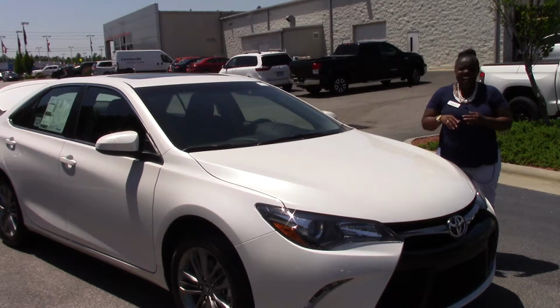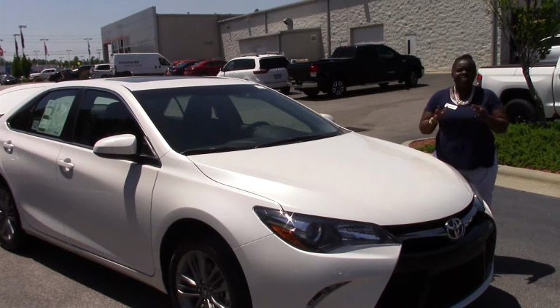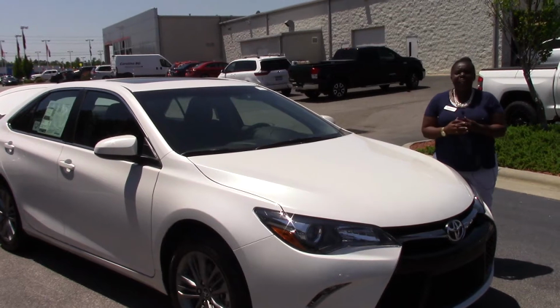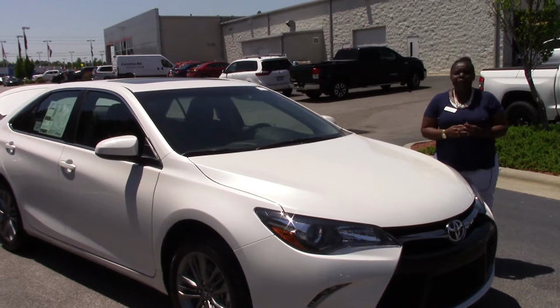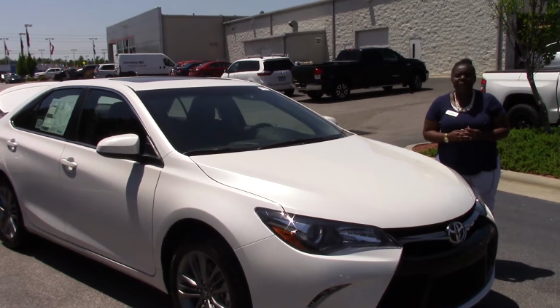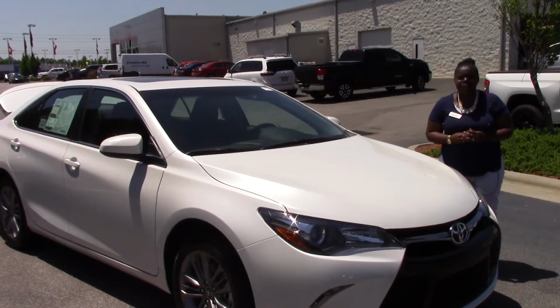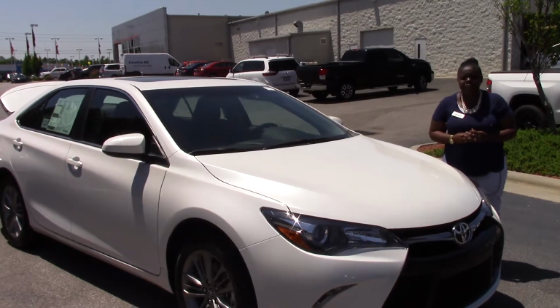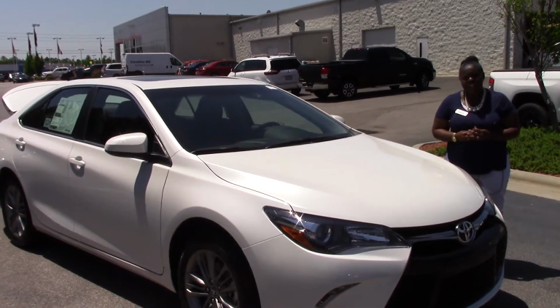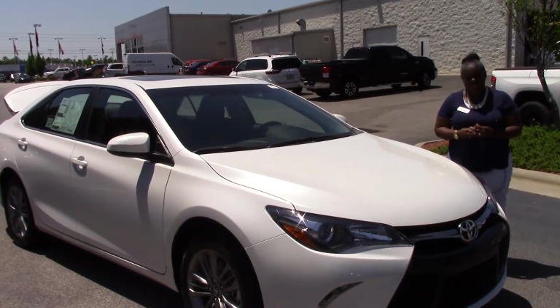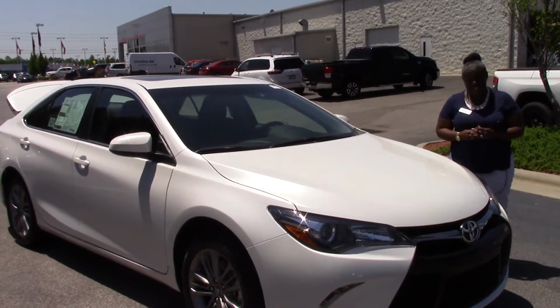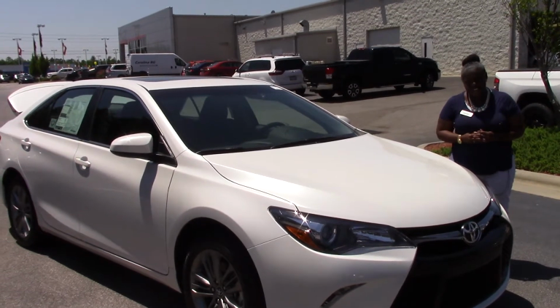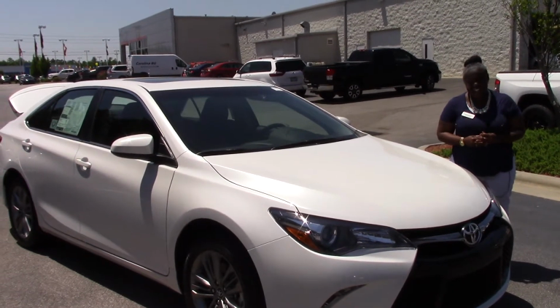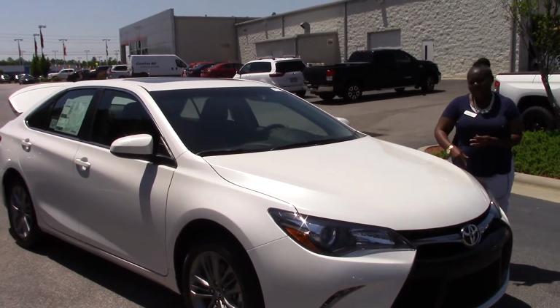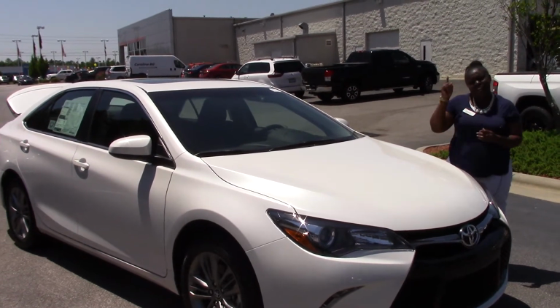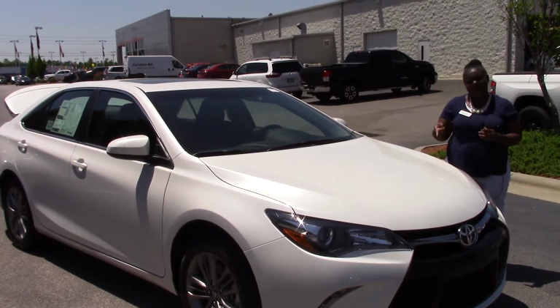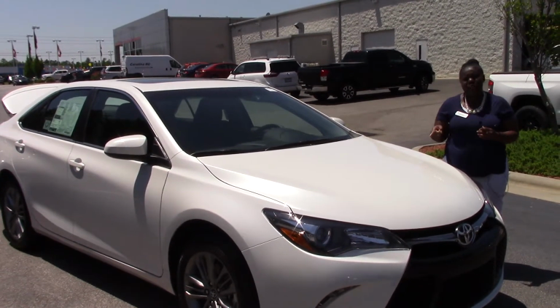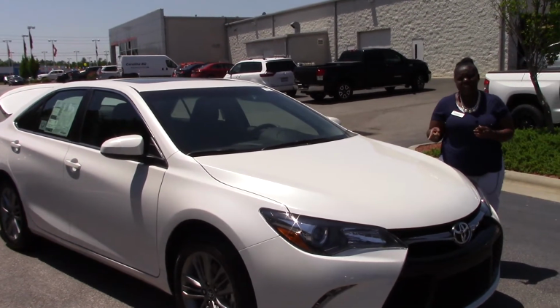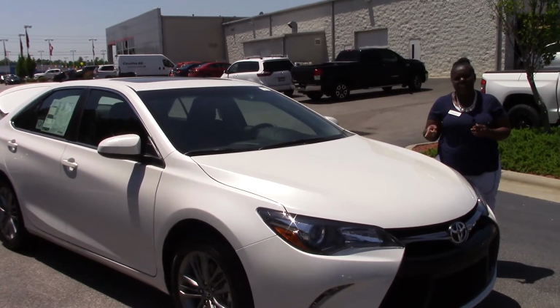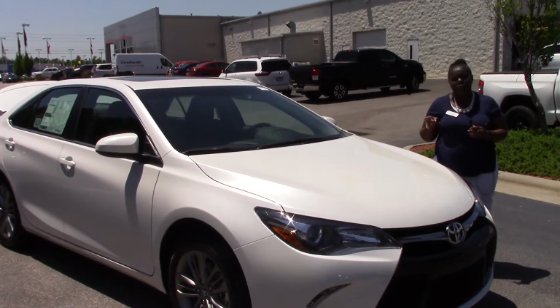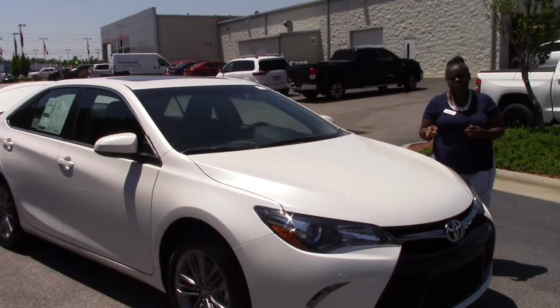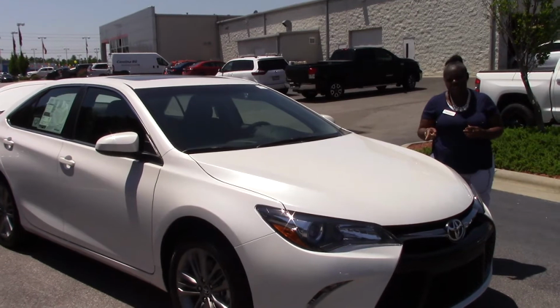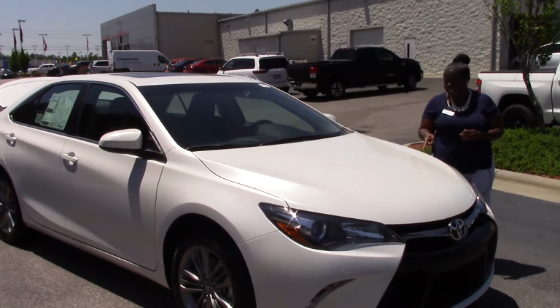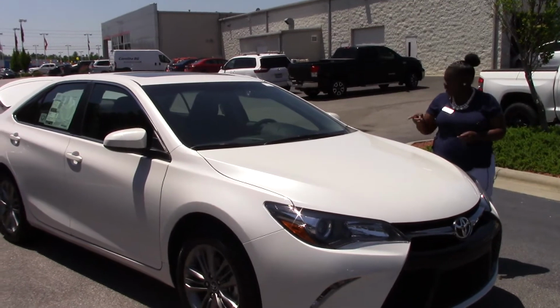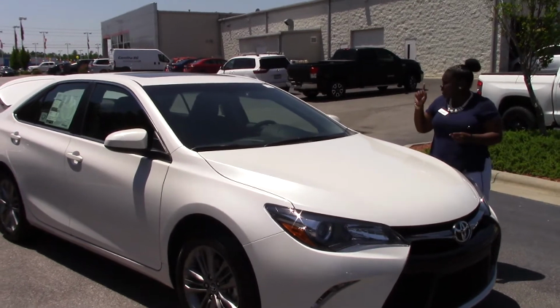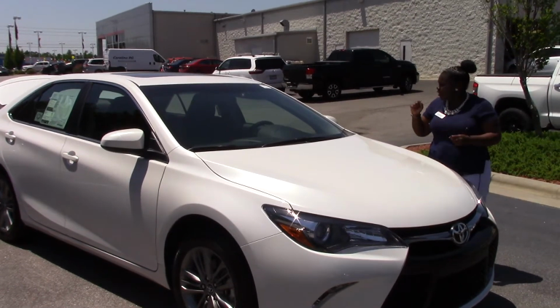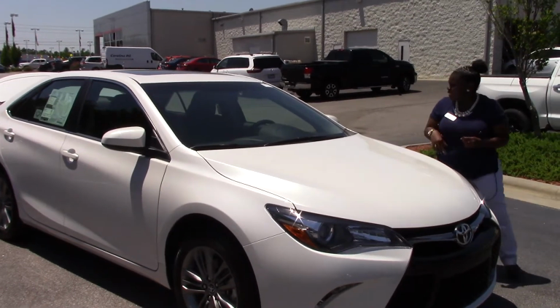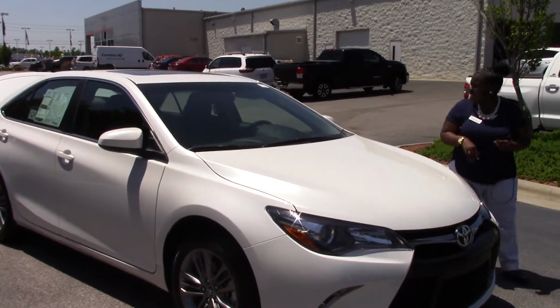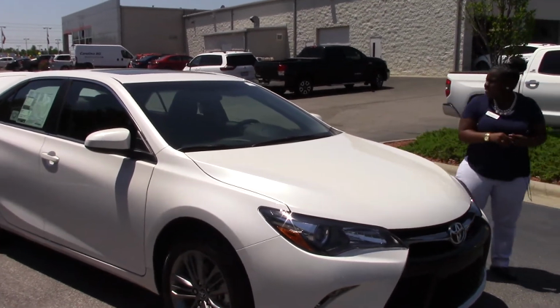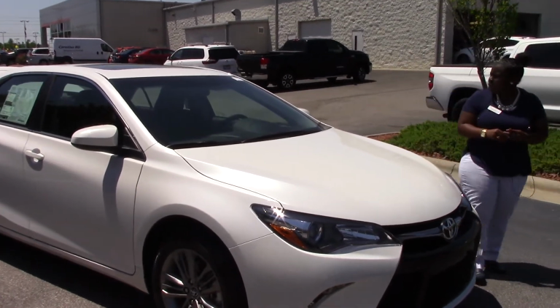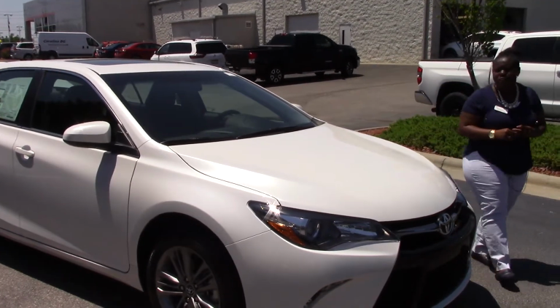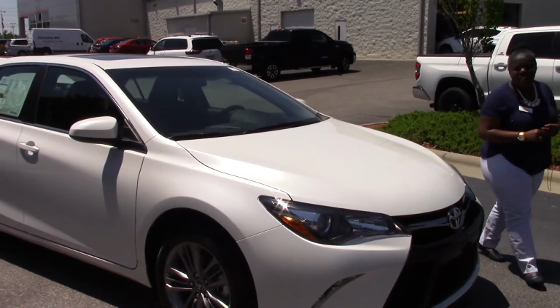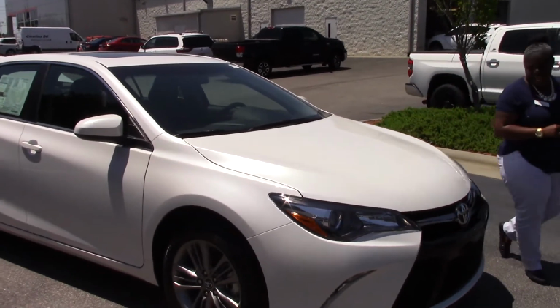This is Raquel from Hubert Vester Toyota in Wilson, North Carolina. Today we're going to talk about a 2017 white Toyota Camry, stock number TN0278.